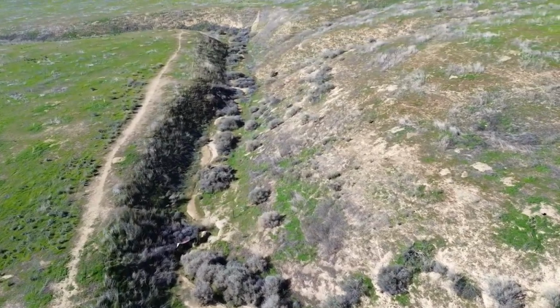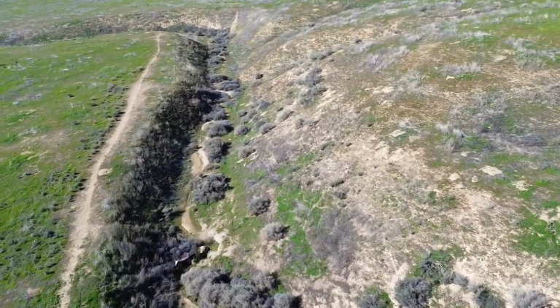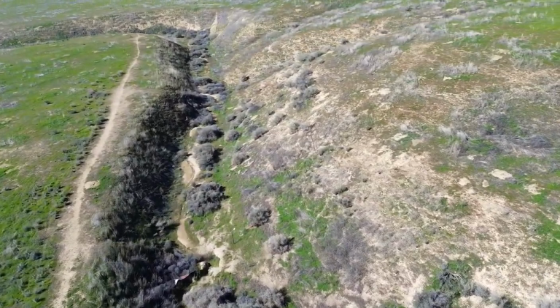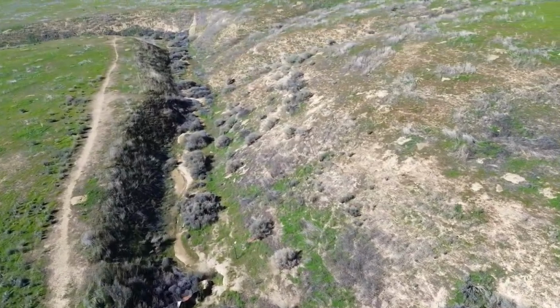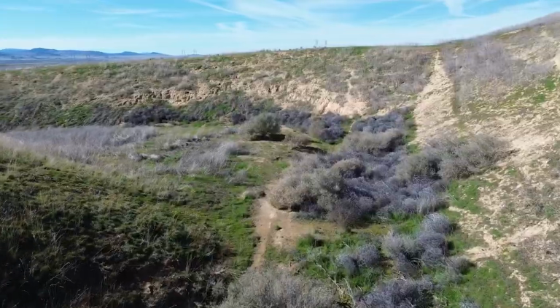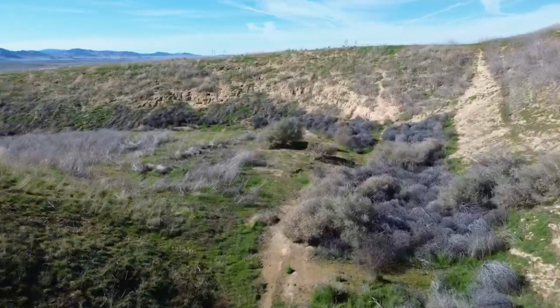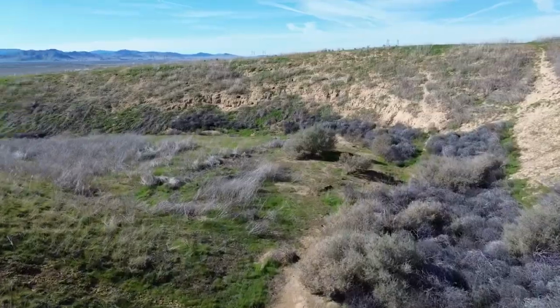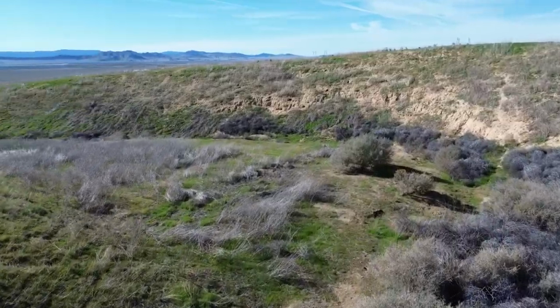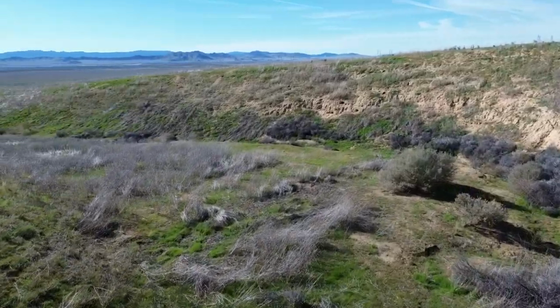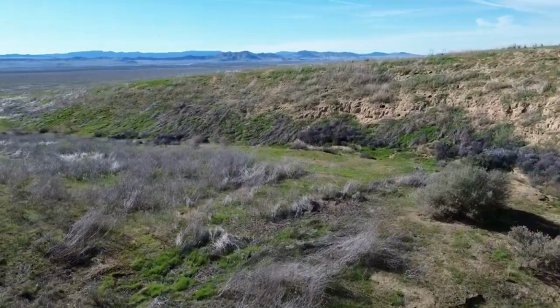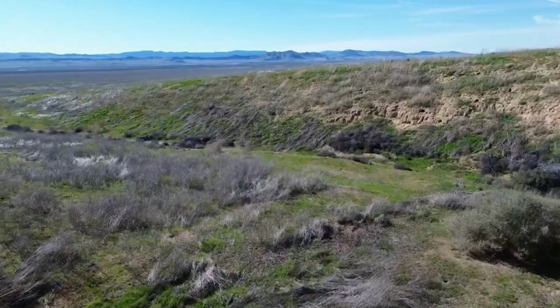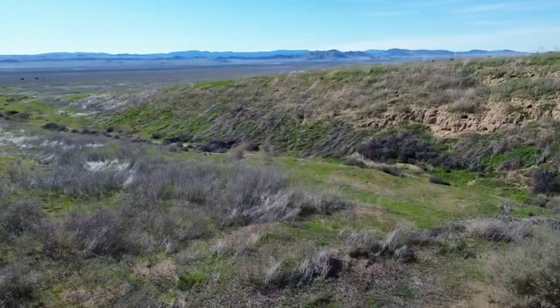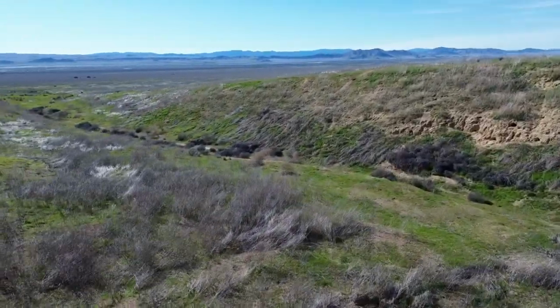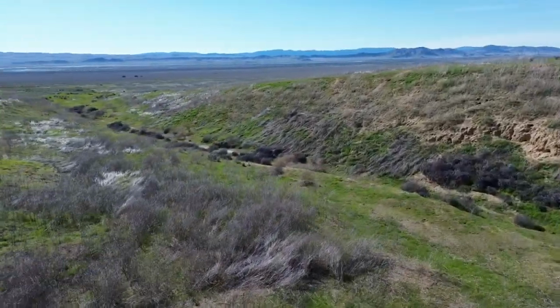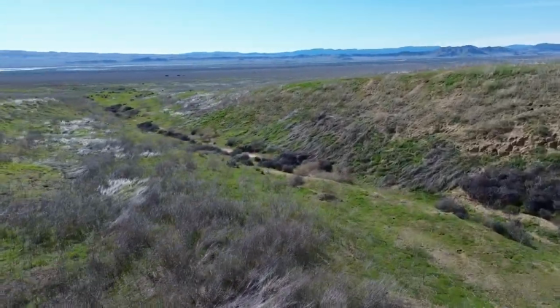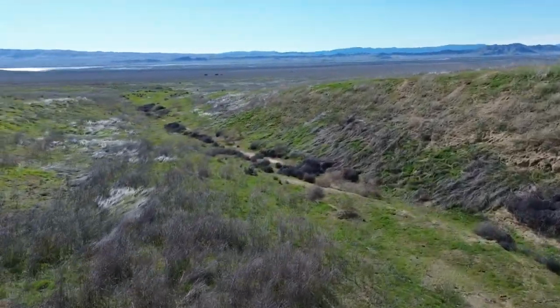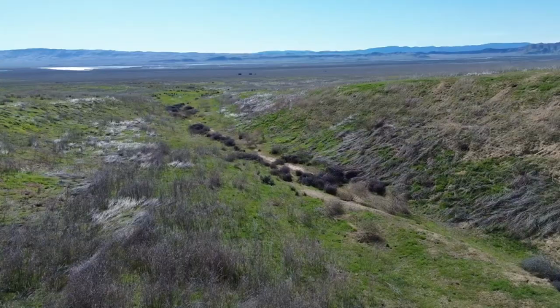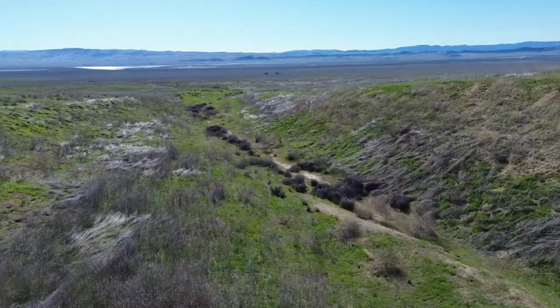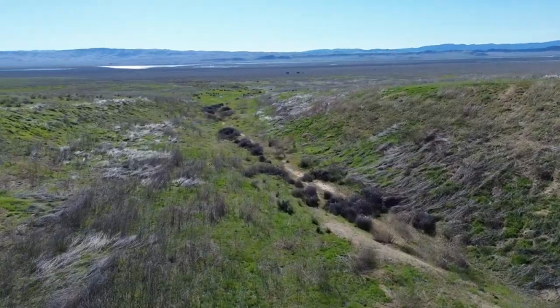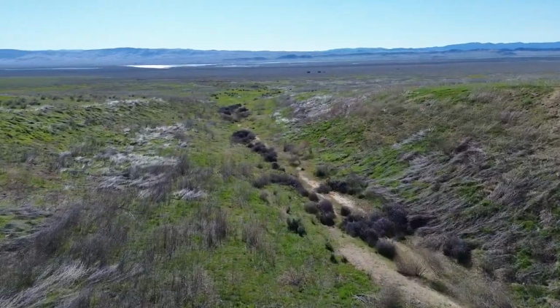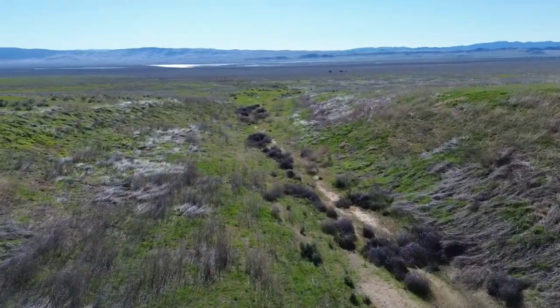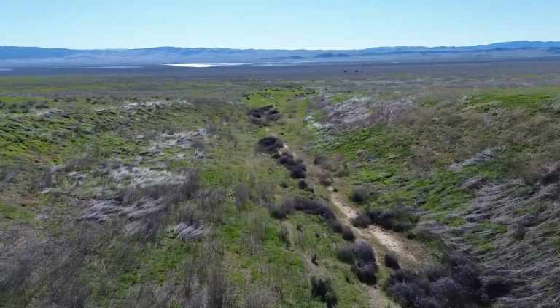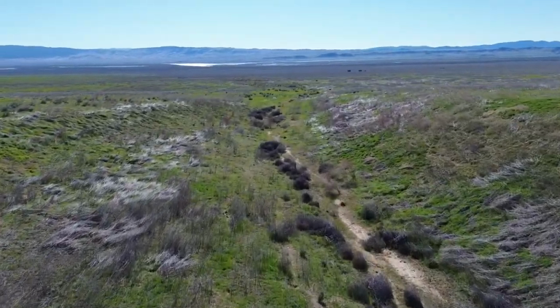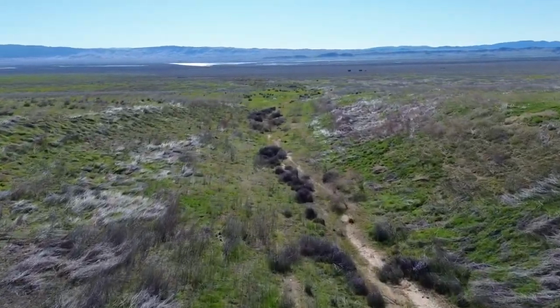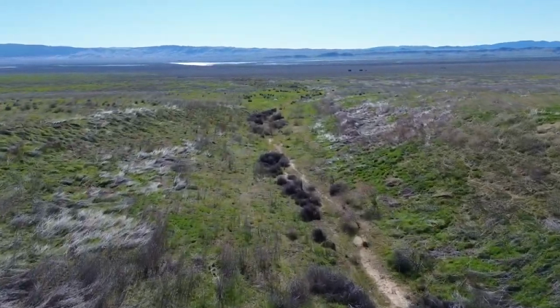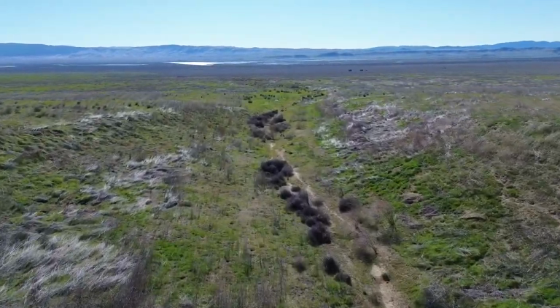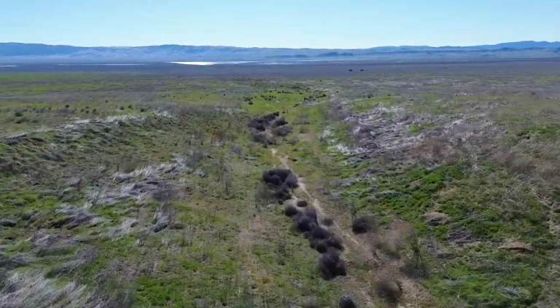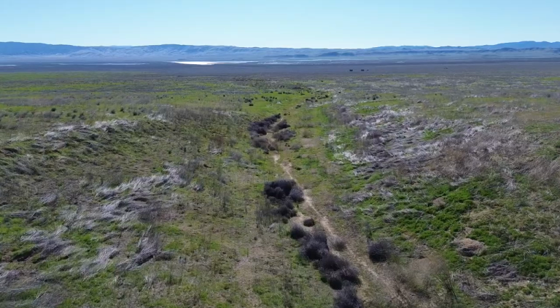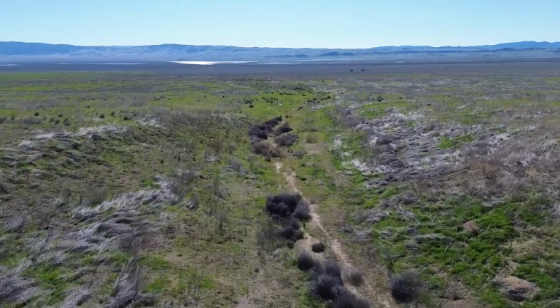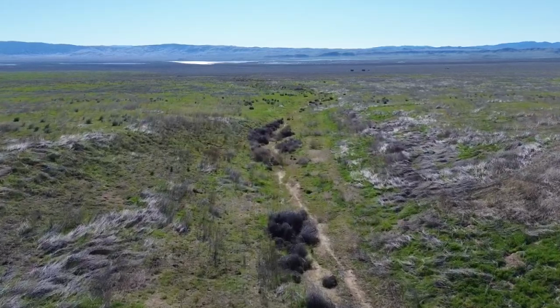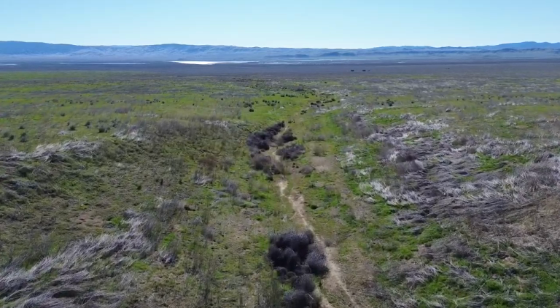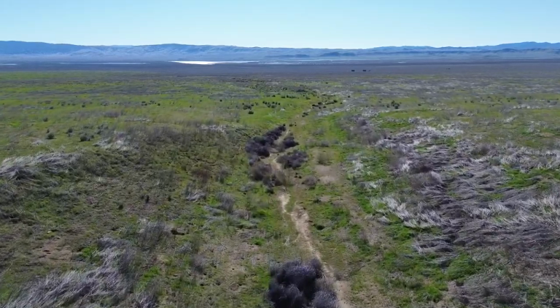Through Wallace Creek, we can observe the fault's activity over time. Originally, Wallace Creek flowed smoothly, cutting across the San Andreas Fault without deviation. This direct path was soon to change, sculpted by the powerful forces of plate tectonics.